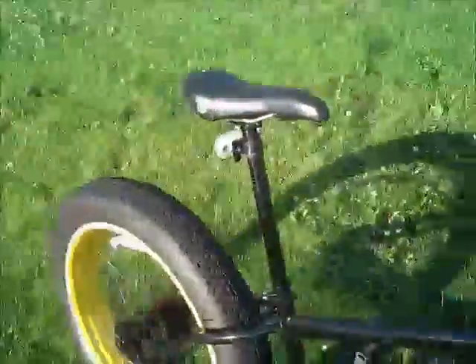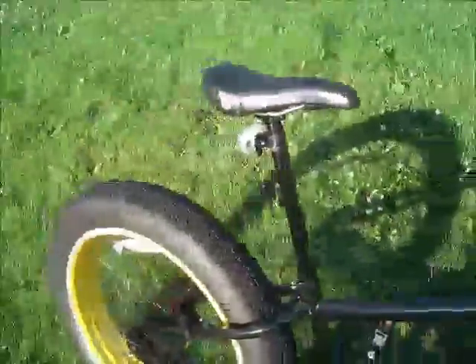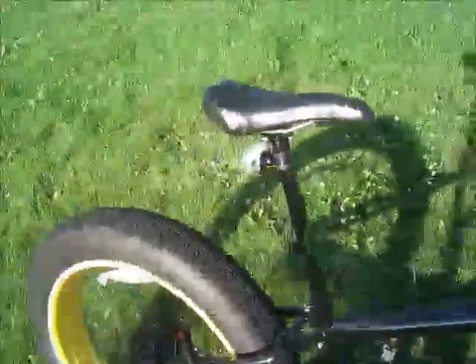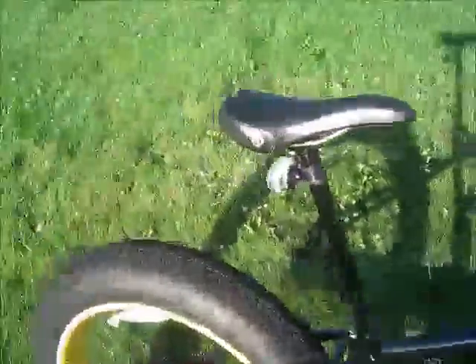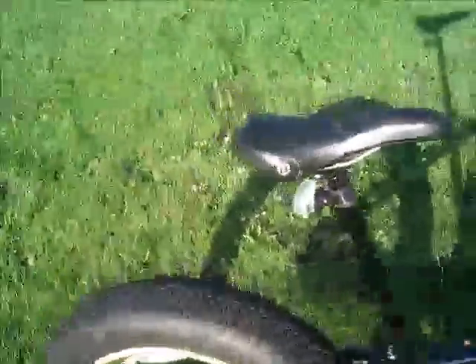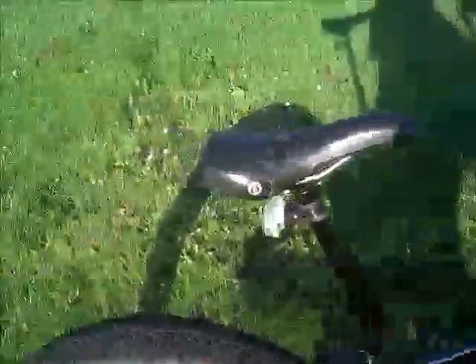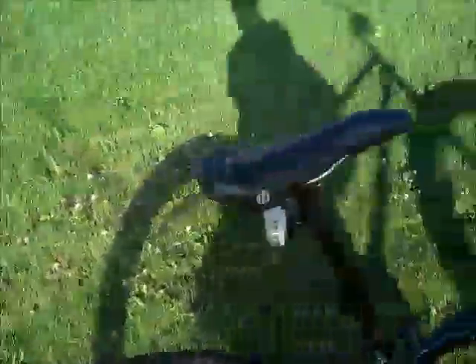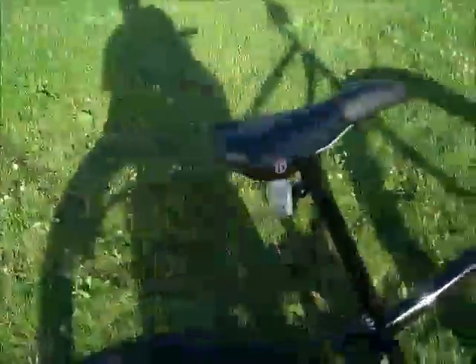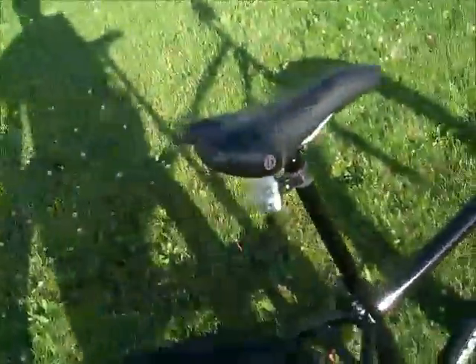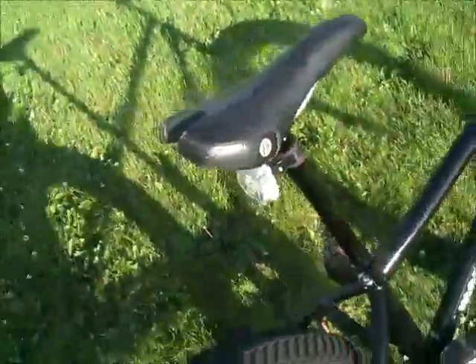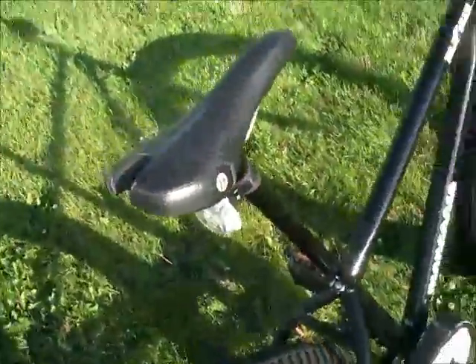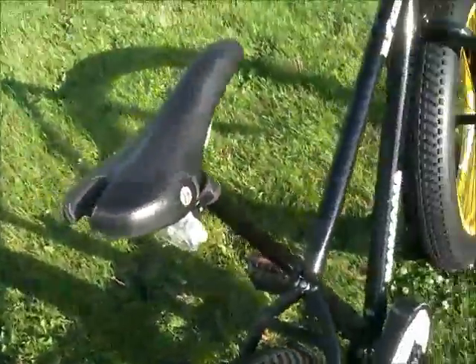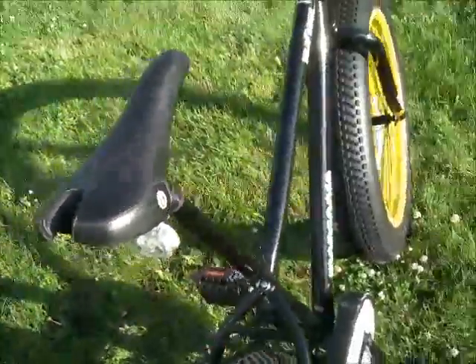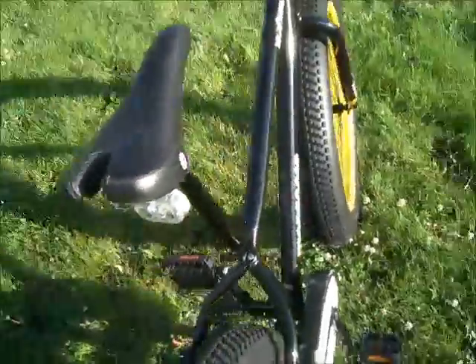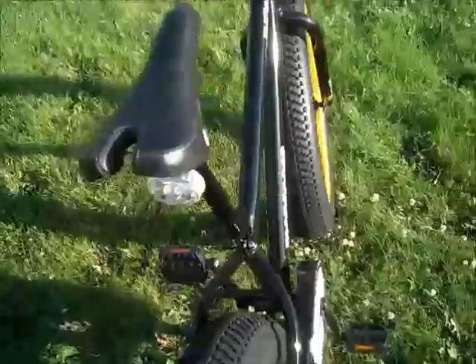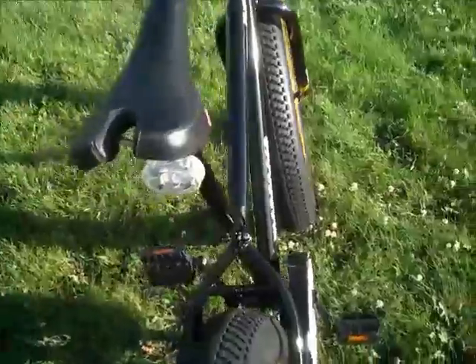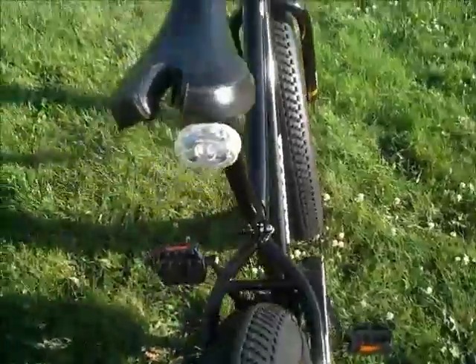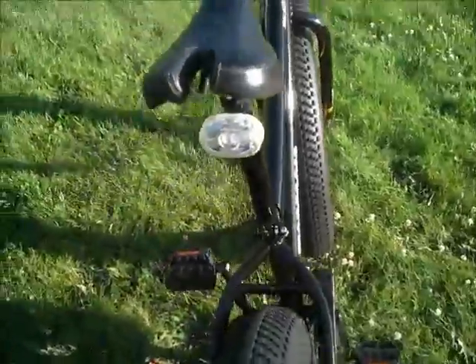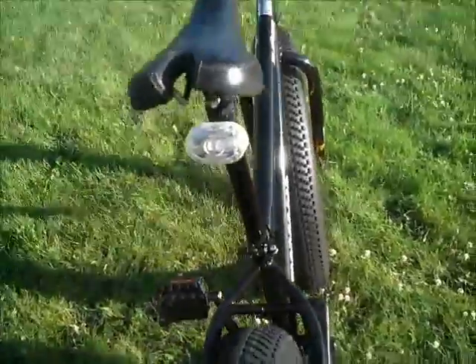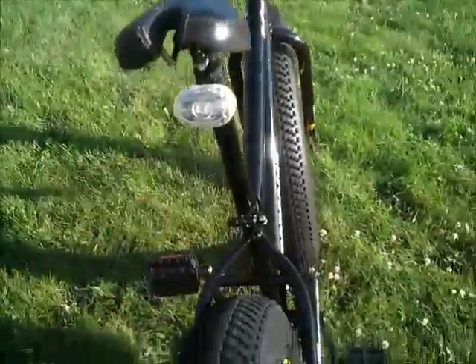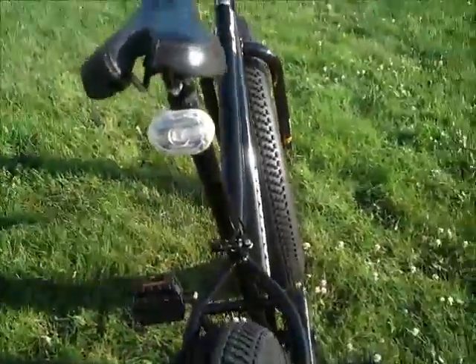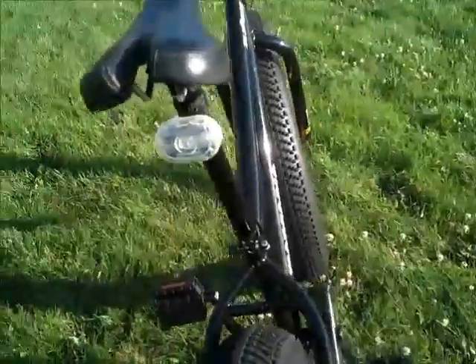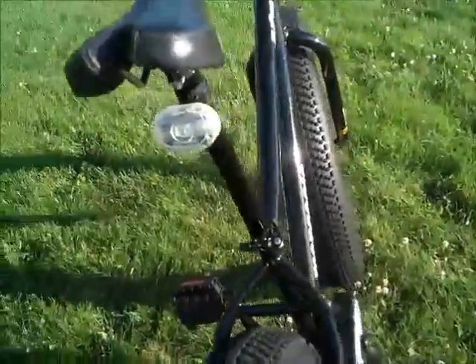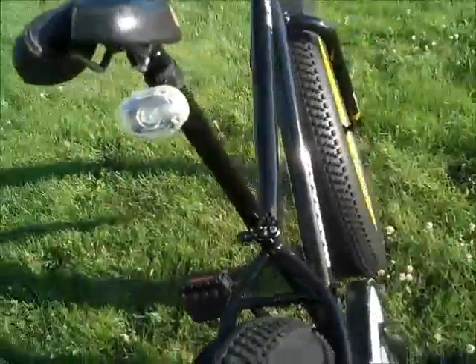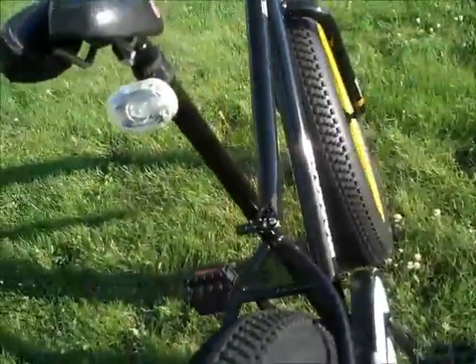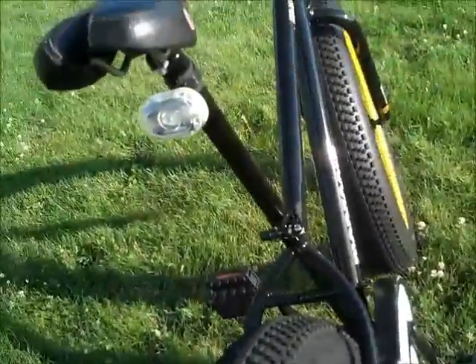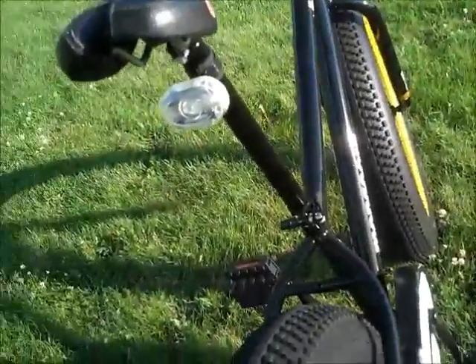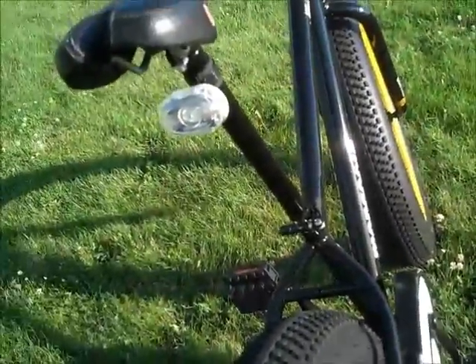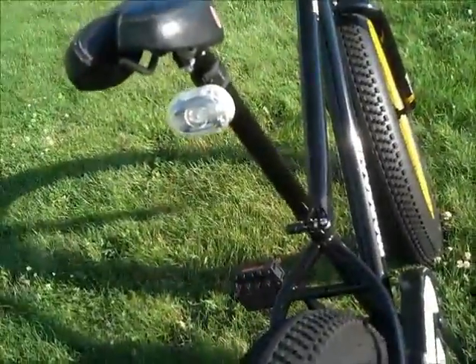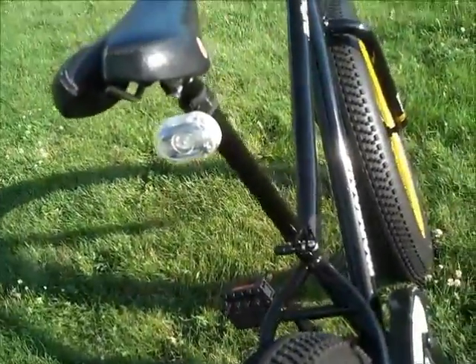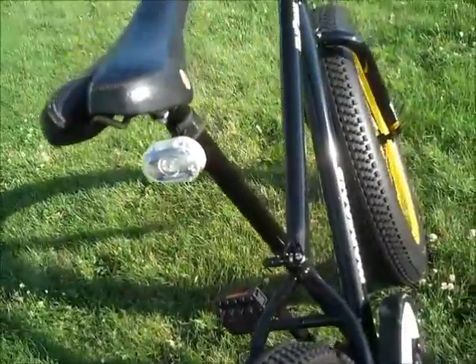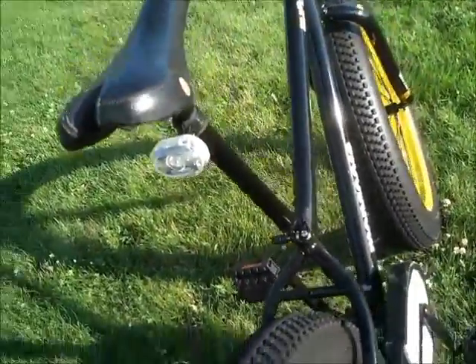Speaking of lights, I have this cheap LED flasher on the back — it's nothing special but it does the job.